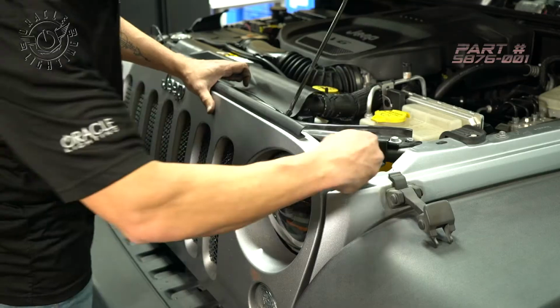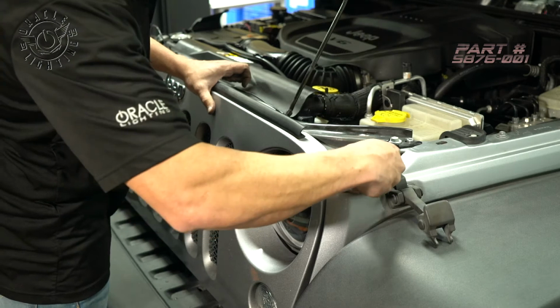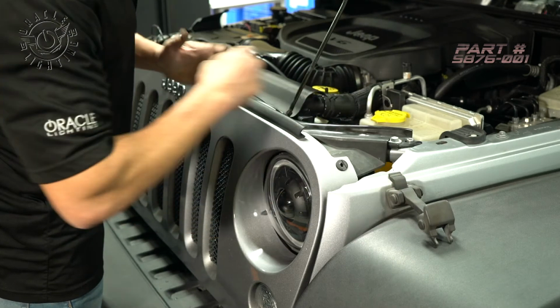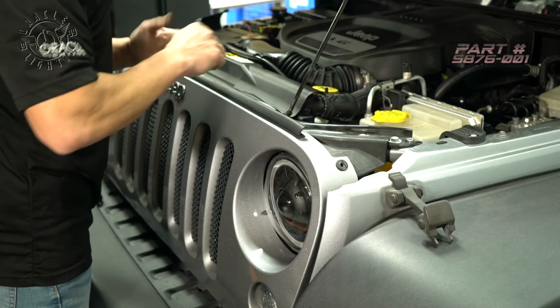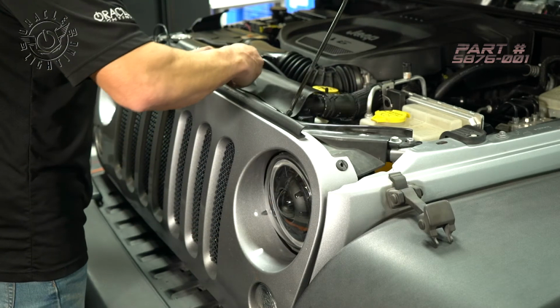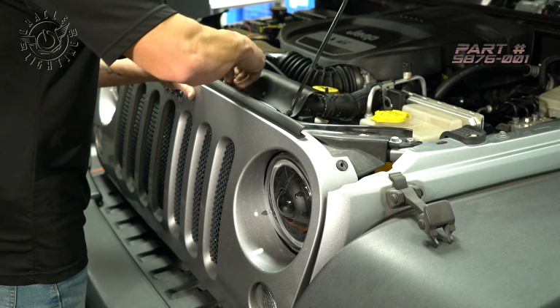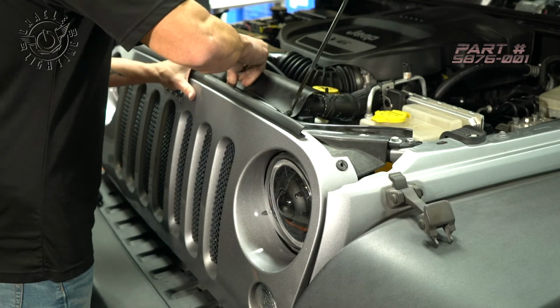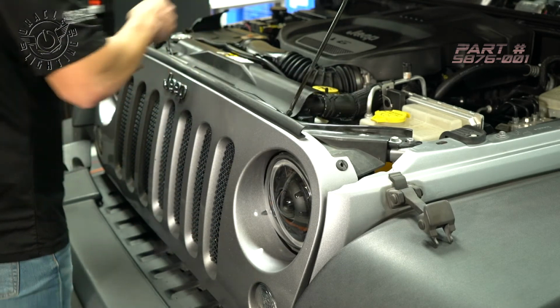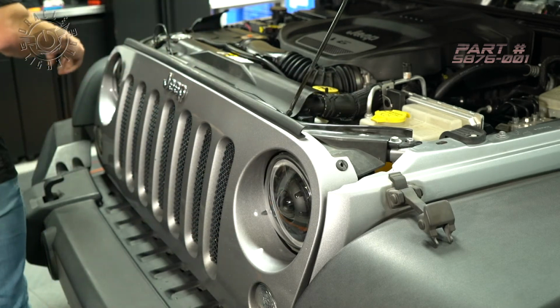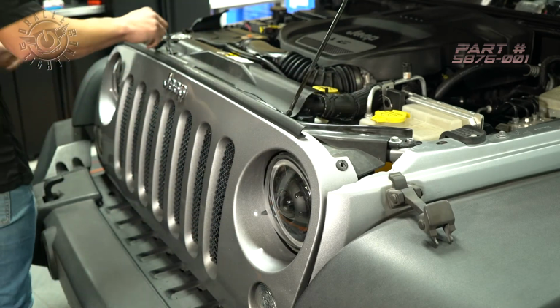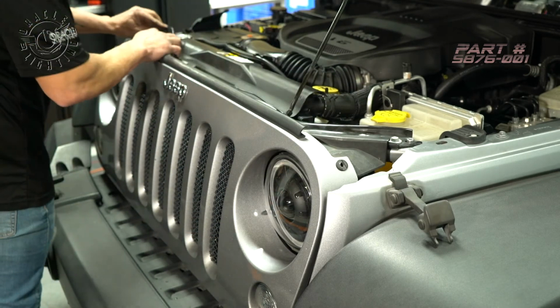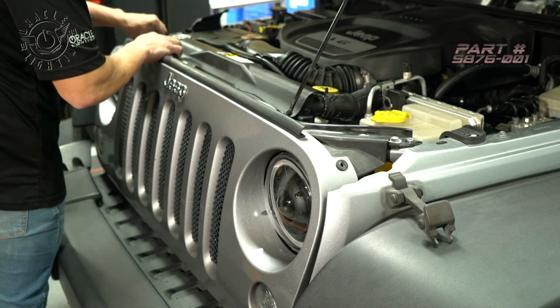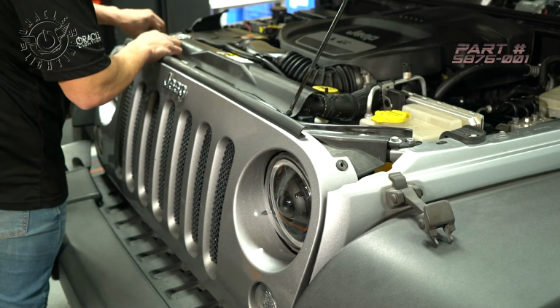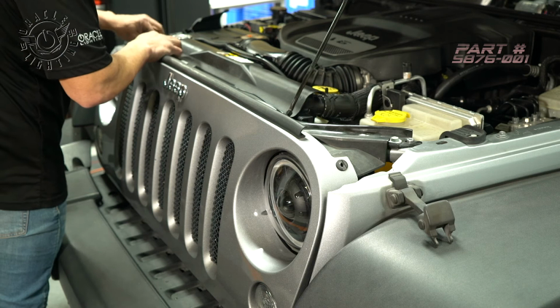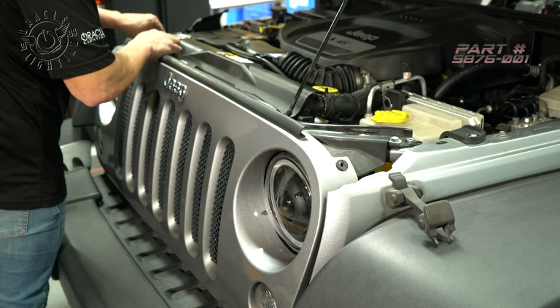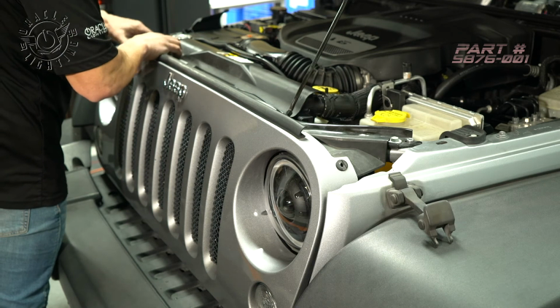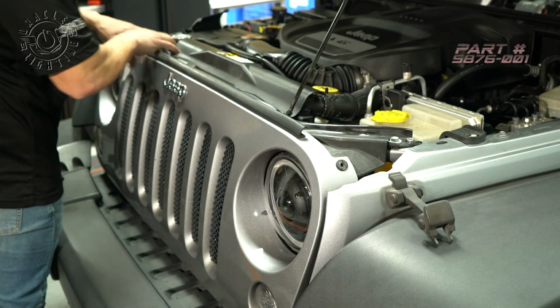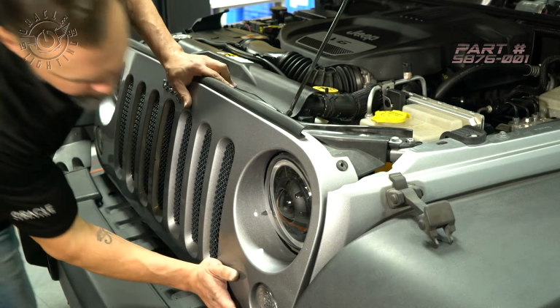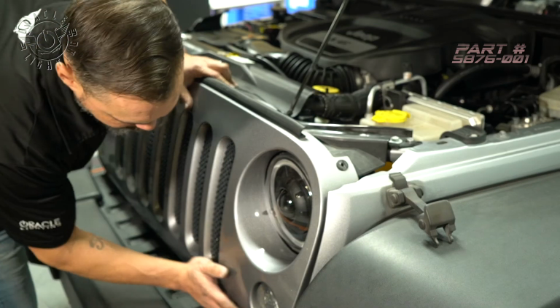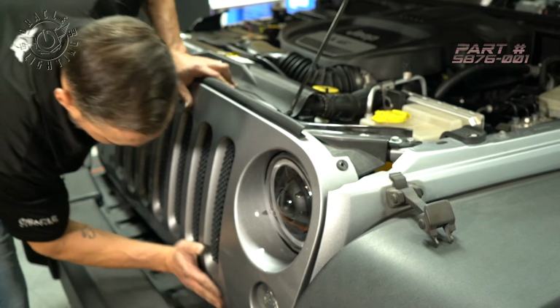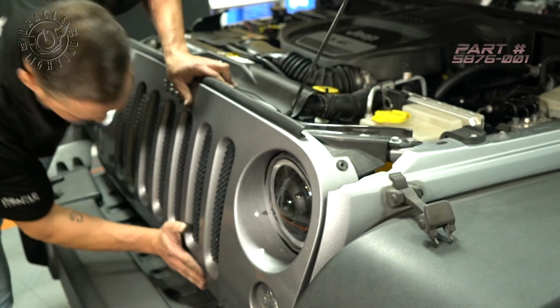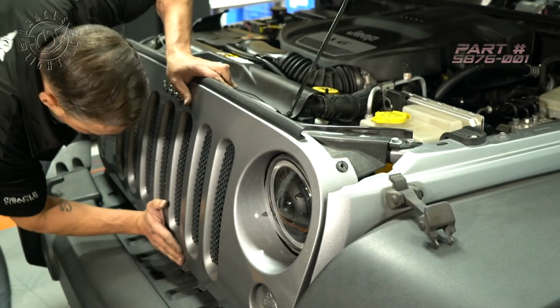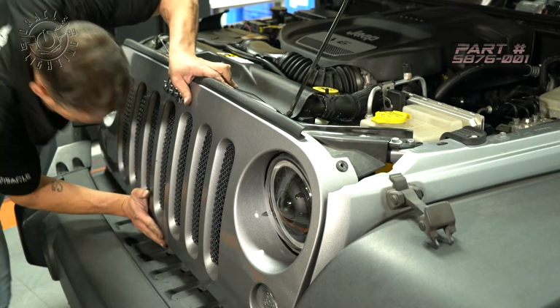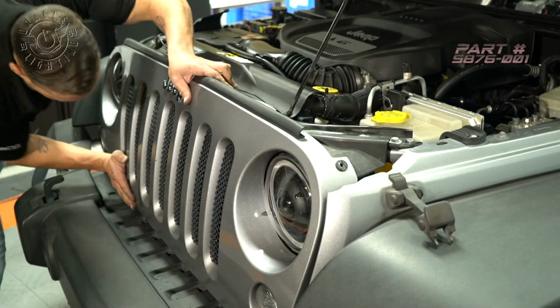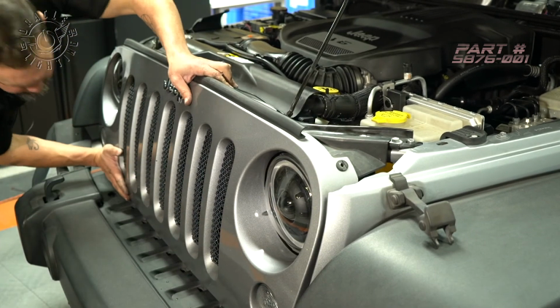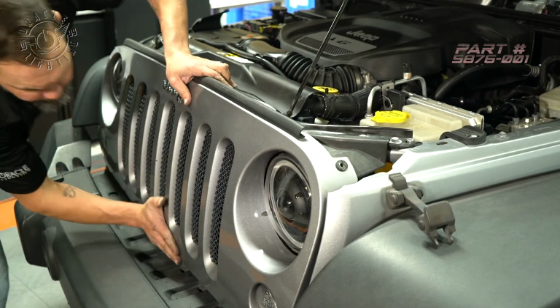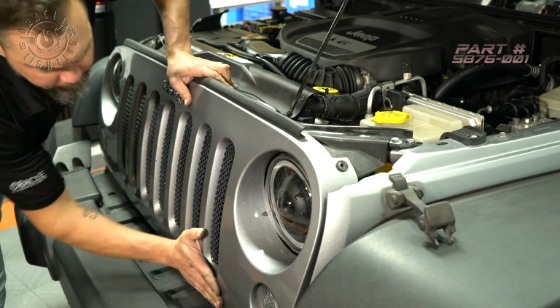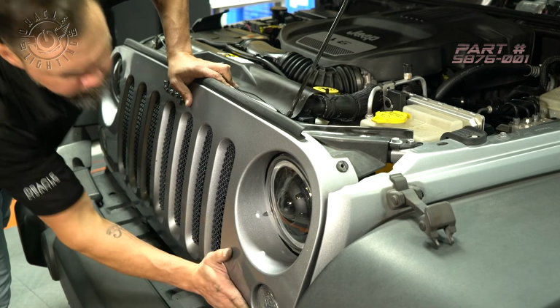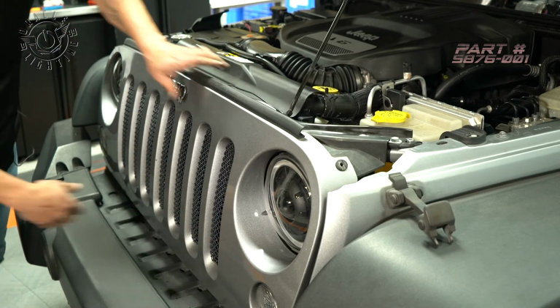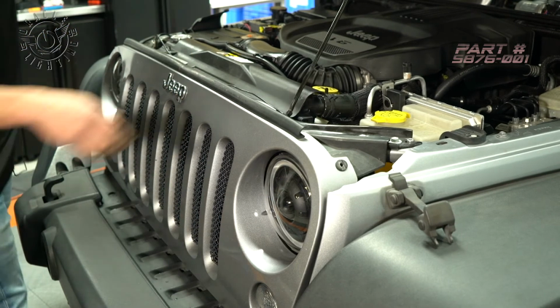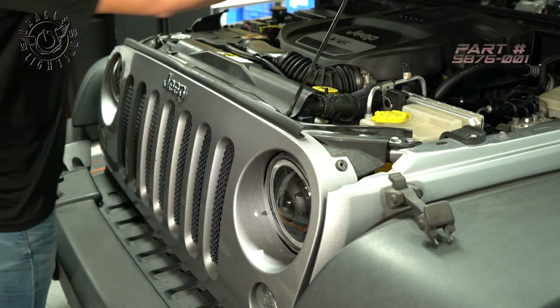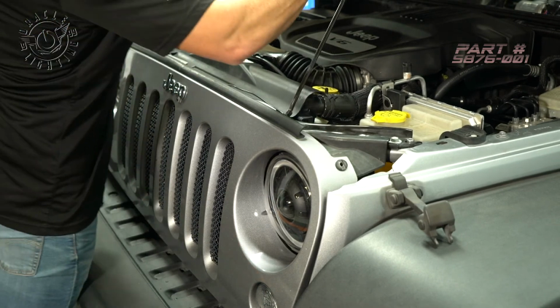All right, so we're going to go ahead and reattach all these clips. To get everything to reseat on the bottom, we just kind of push and snap everything in. And we're good to go.